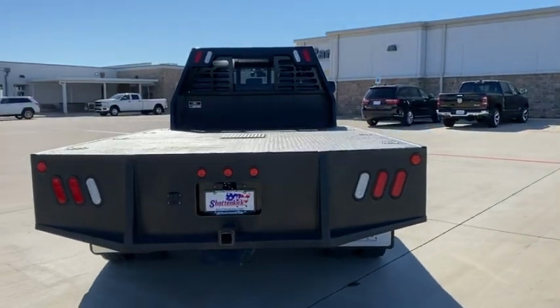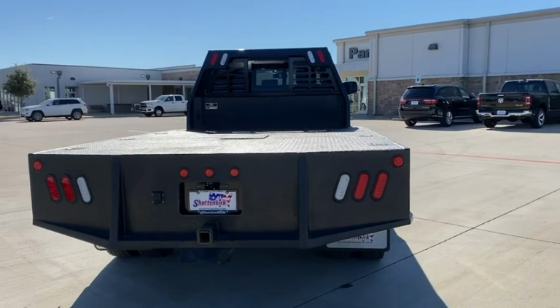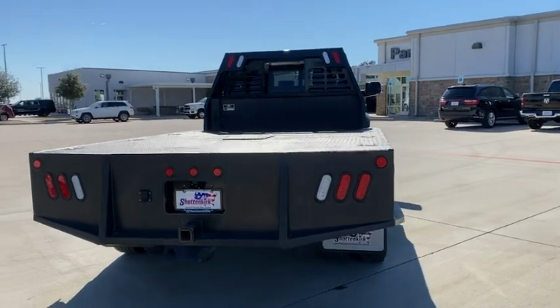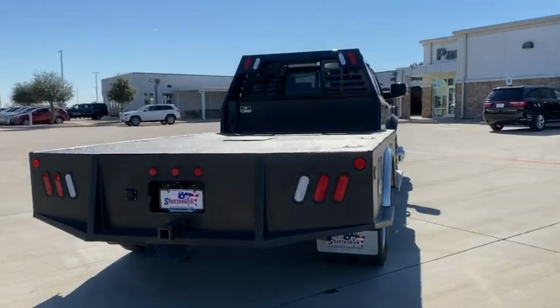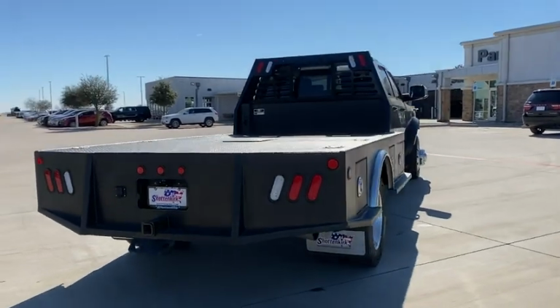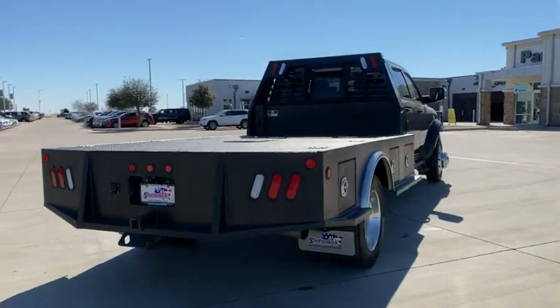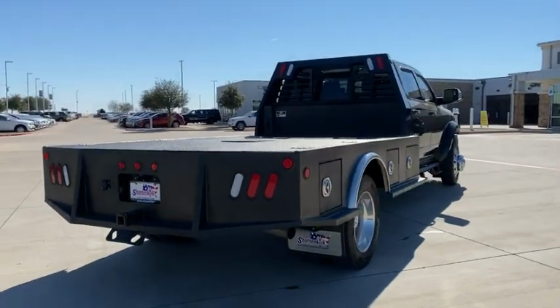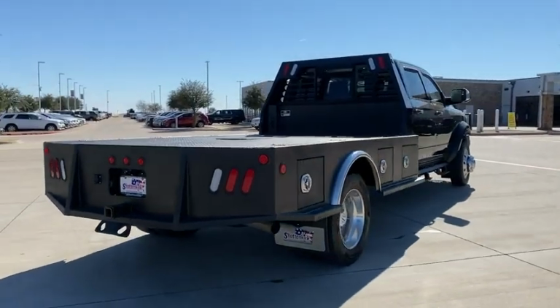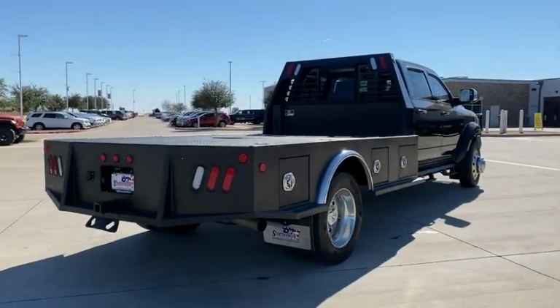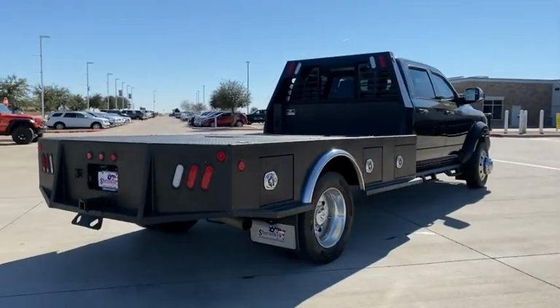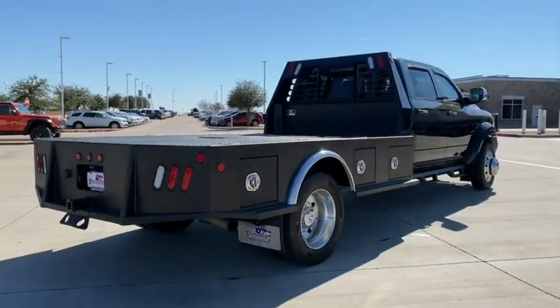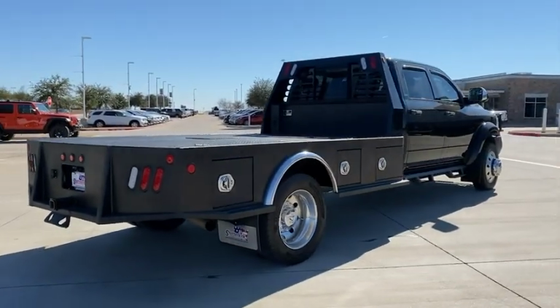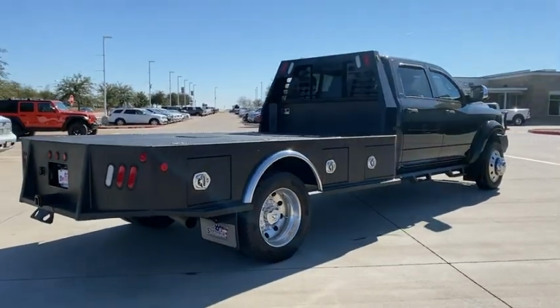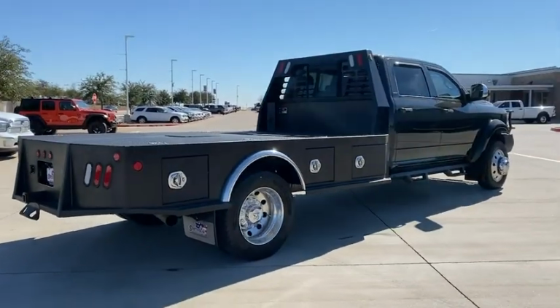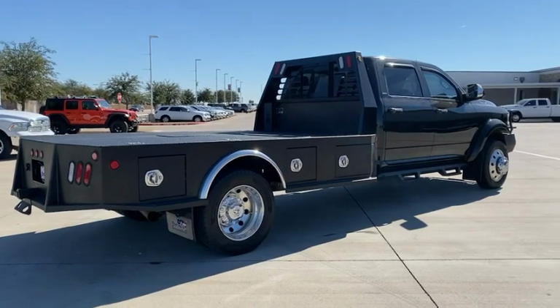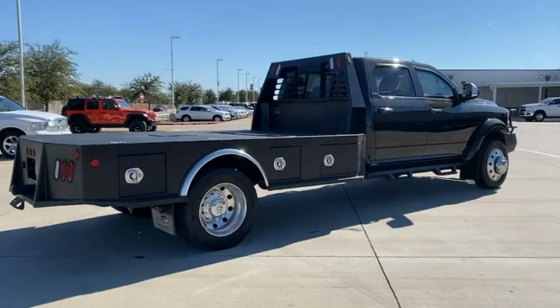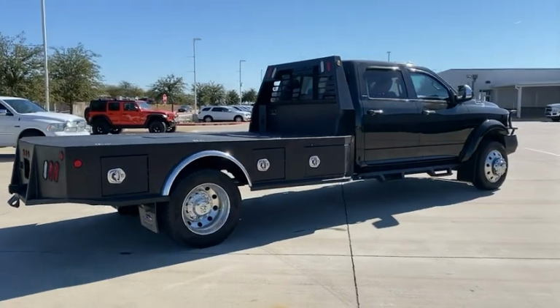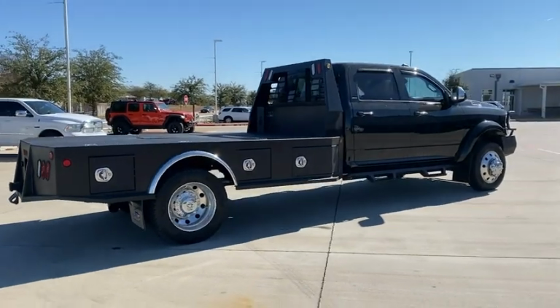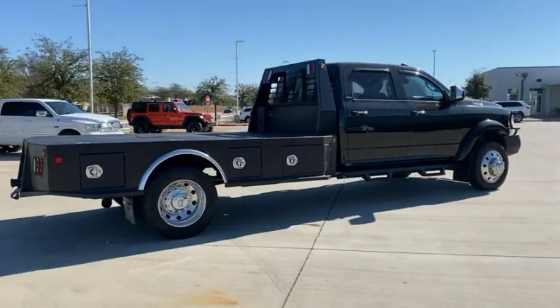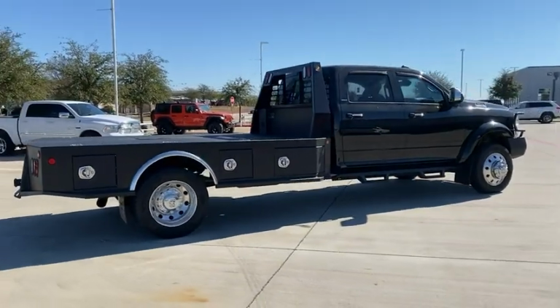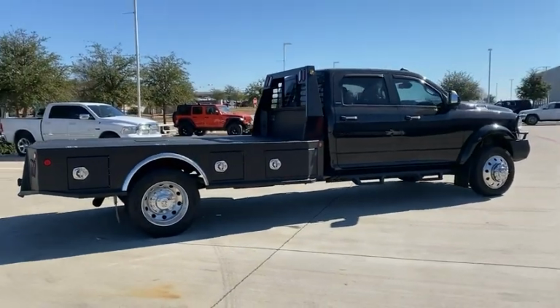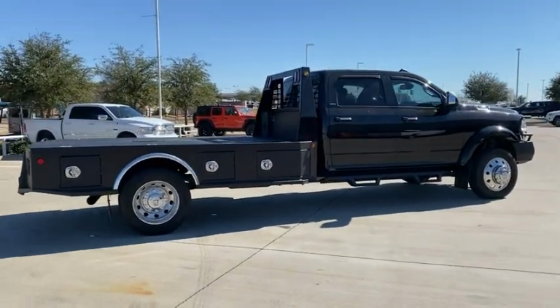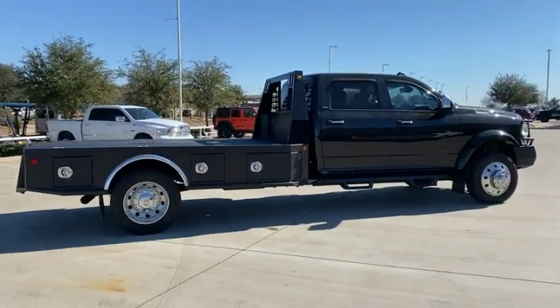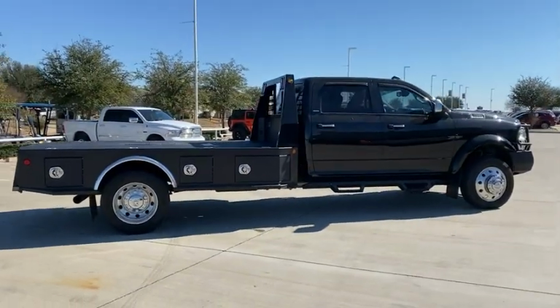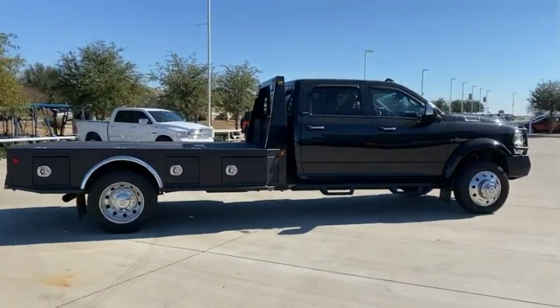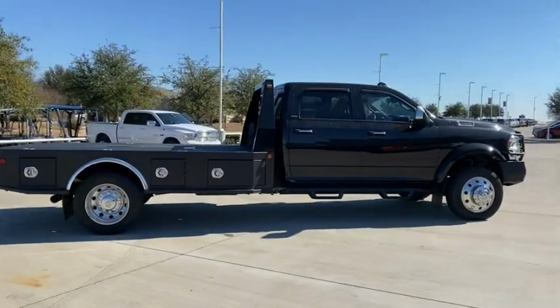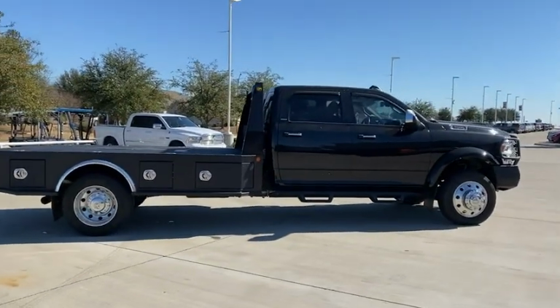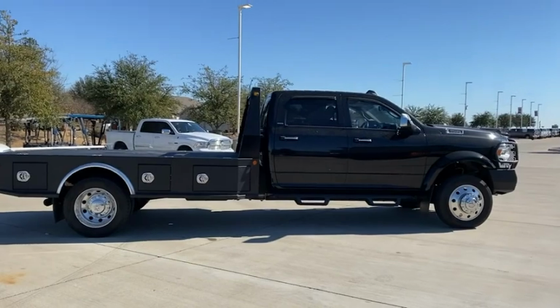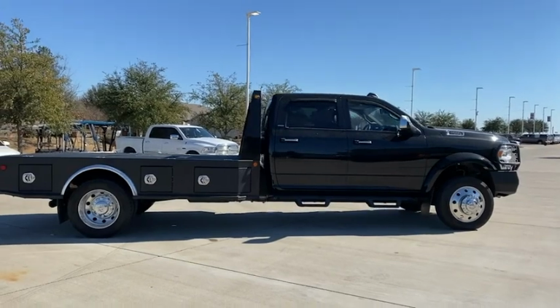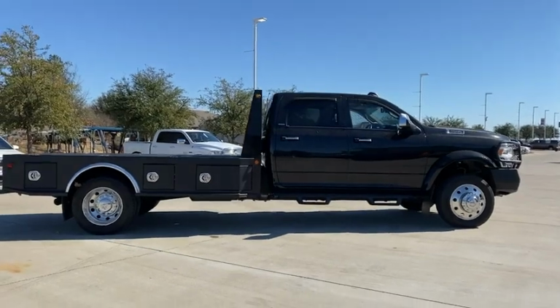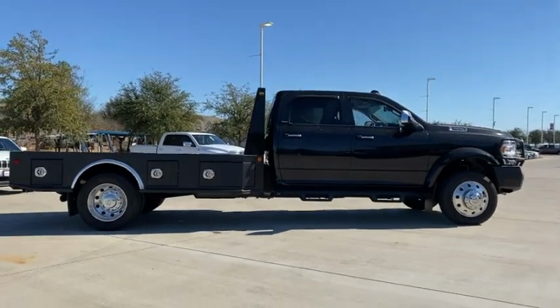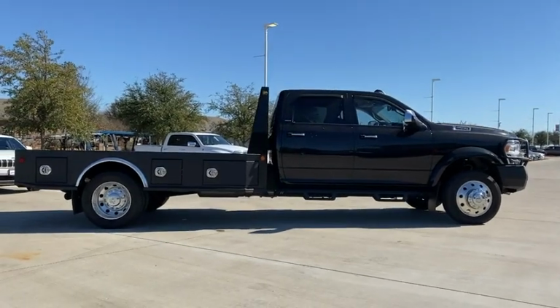Remote engine start, traction control, leather wrapped steering wheel, dual airbags, power steering, four wheel disc brakes, center armrest, power windows, electronic stability control, remote keyless entry.